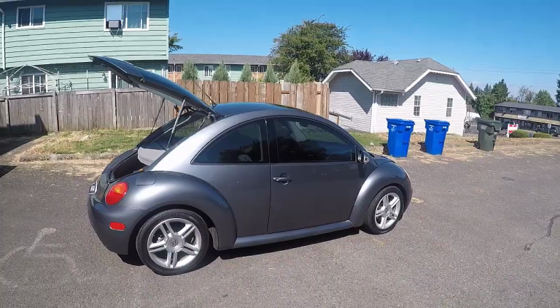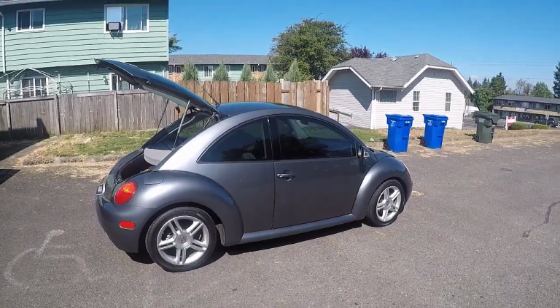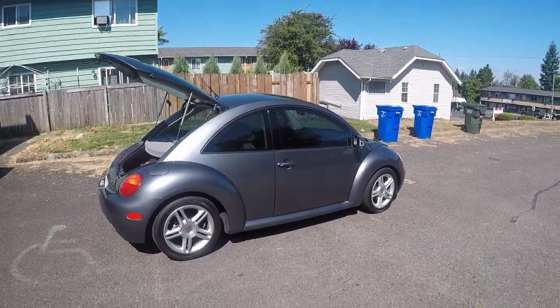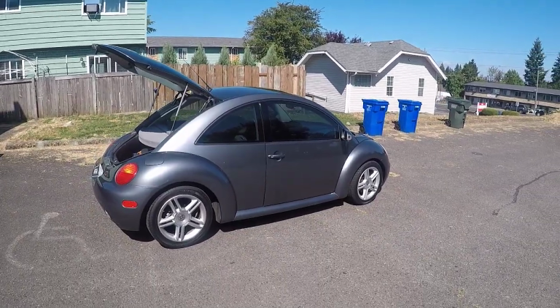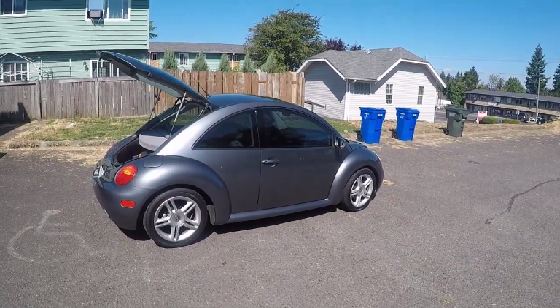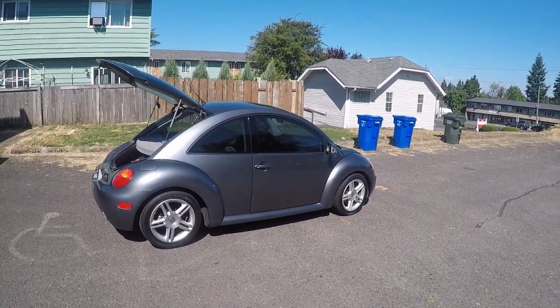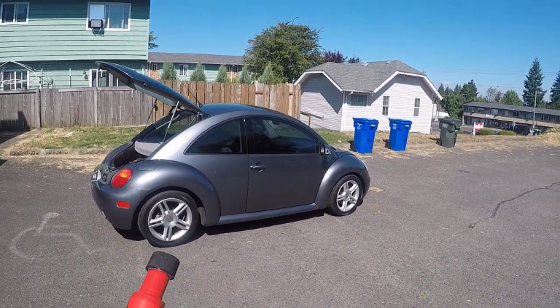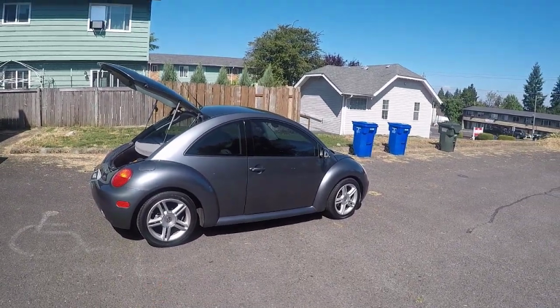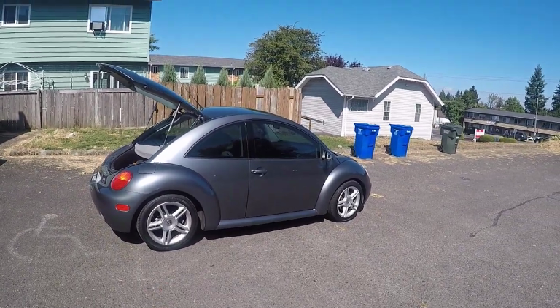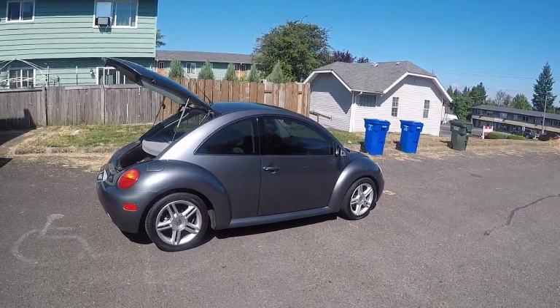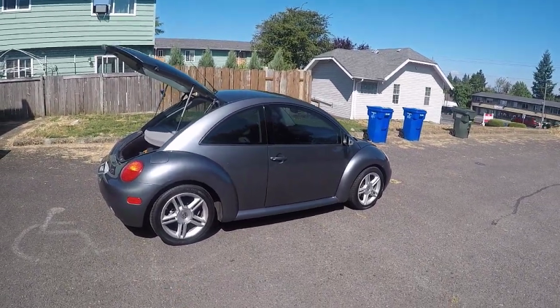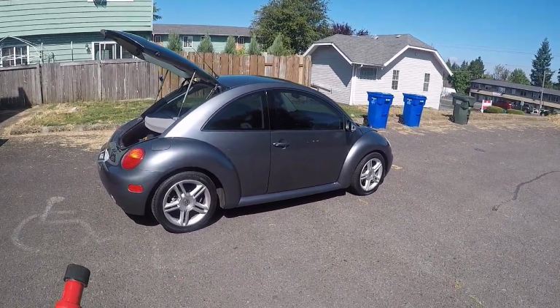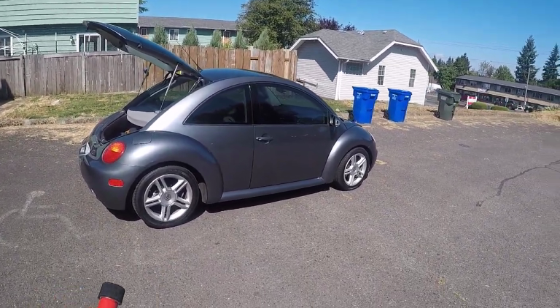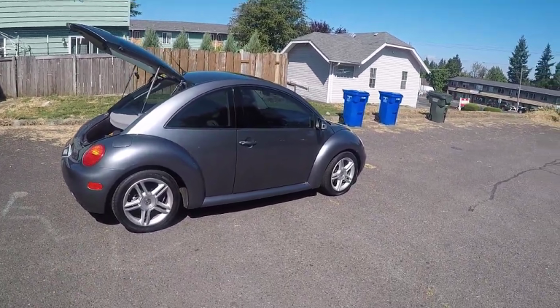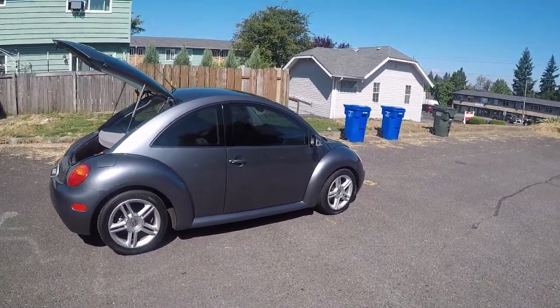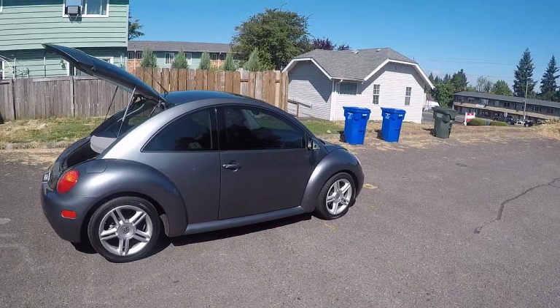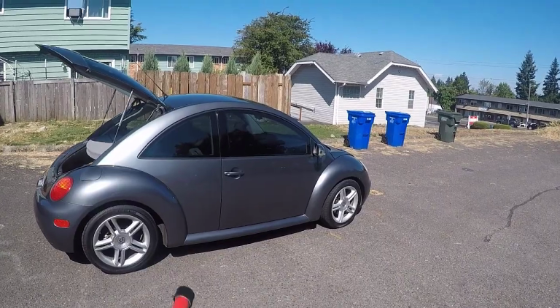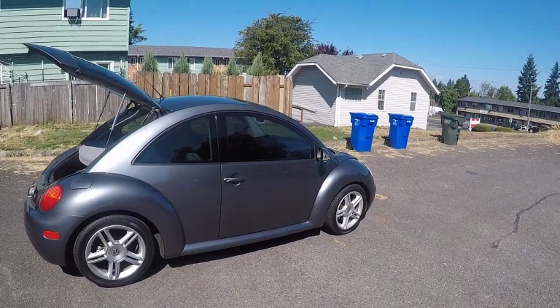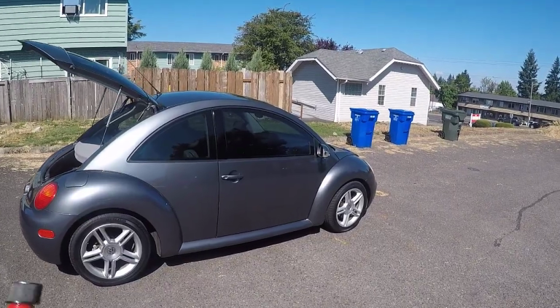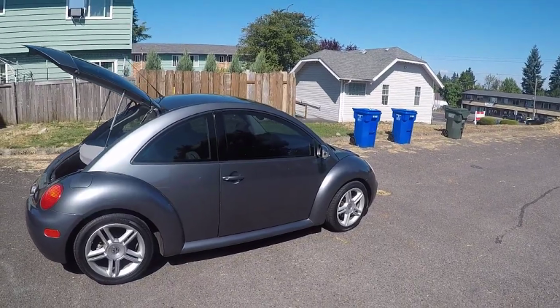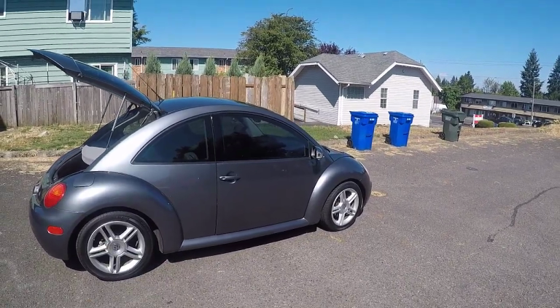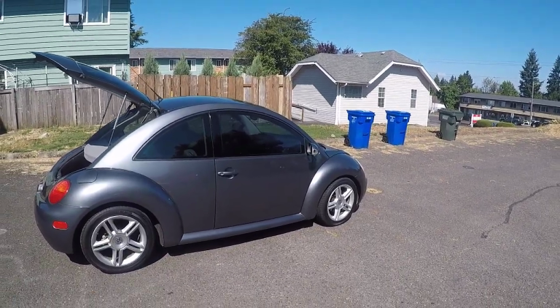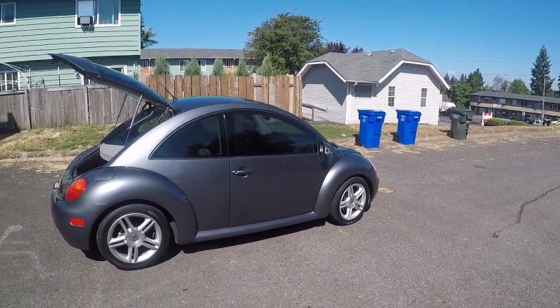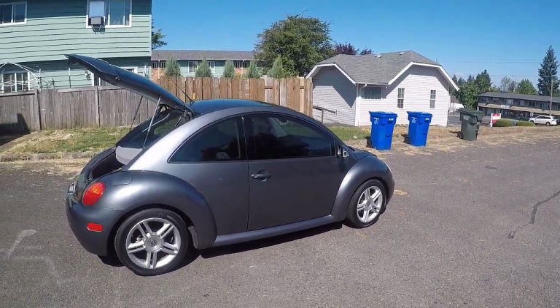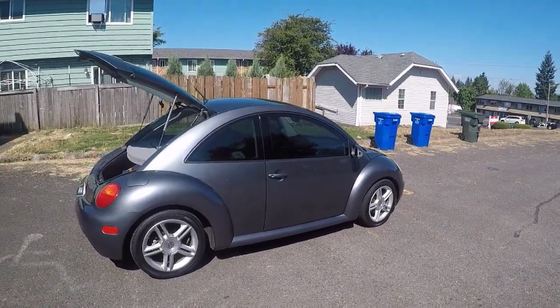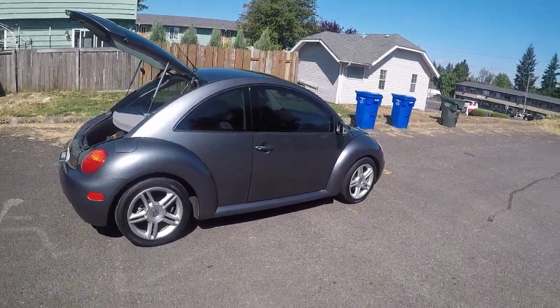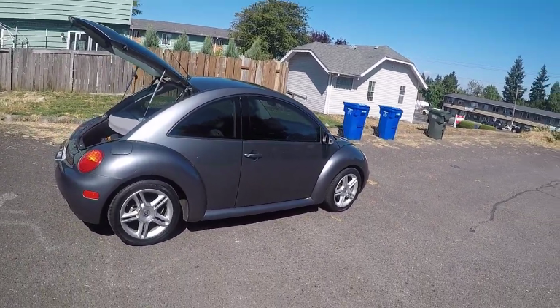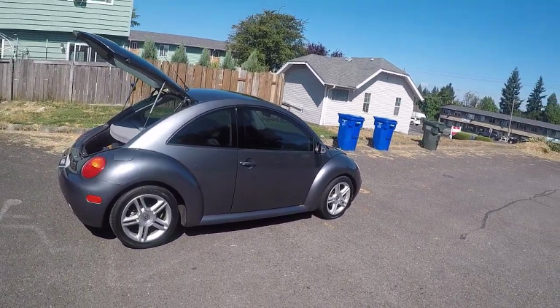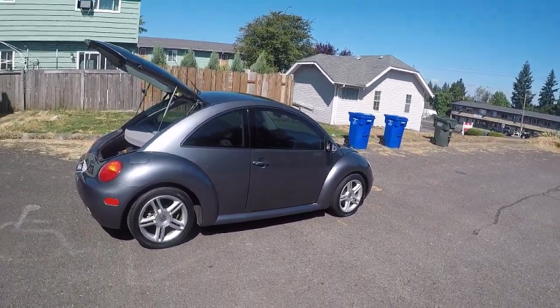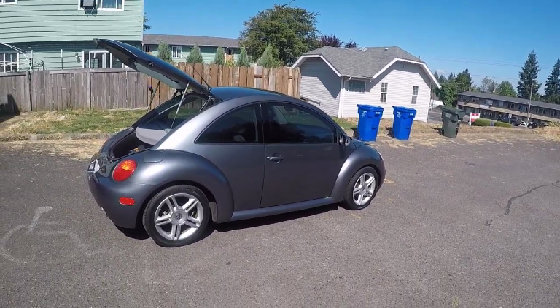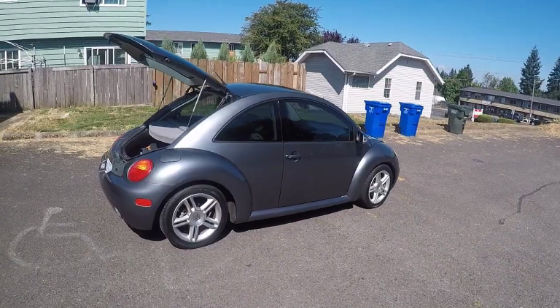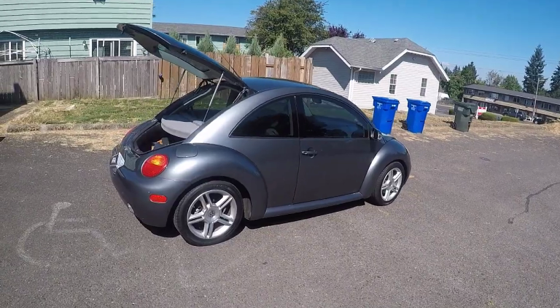Hi guys, Frank here from Builds Your Own. I just actually did a video of this car going over the updates — the check engine light's no longer on and all of that. I'll put a link to that video in the description below.